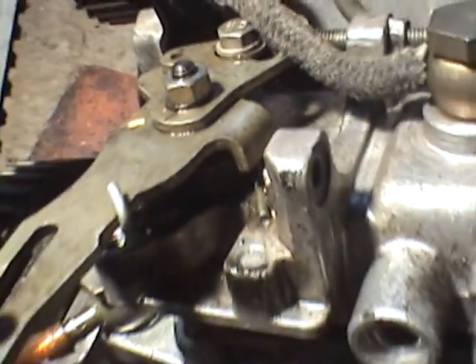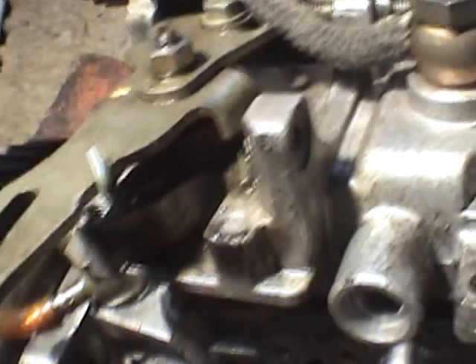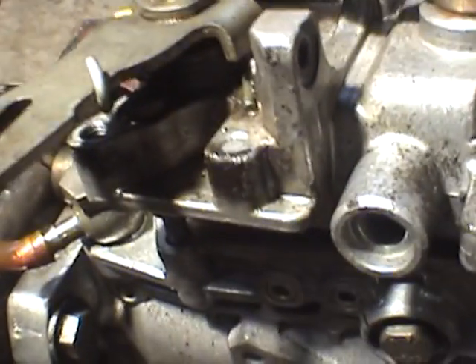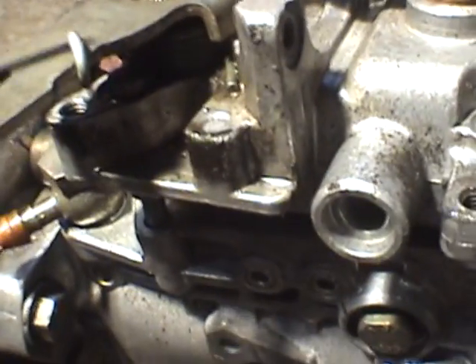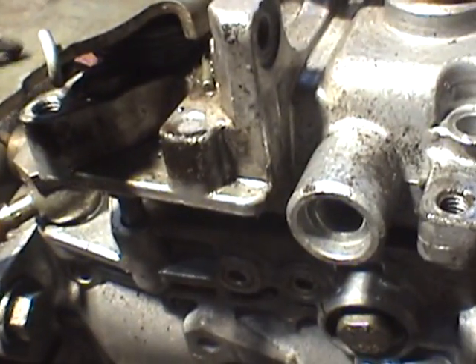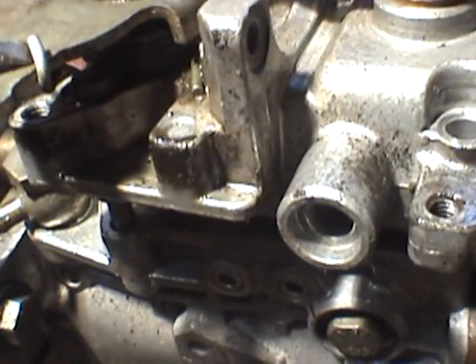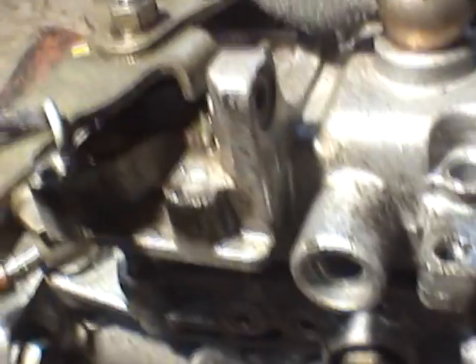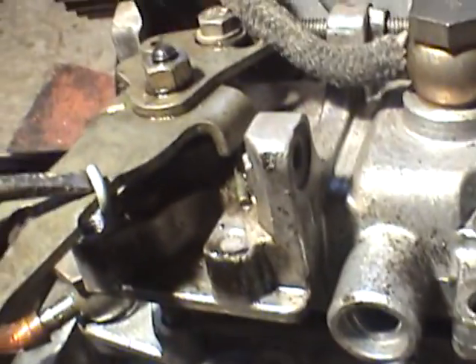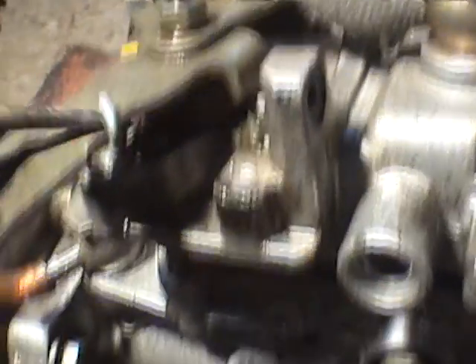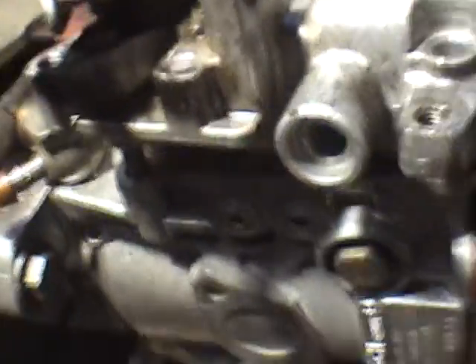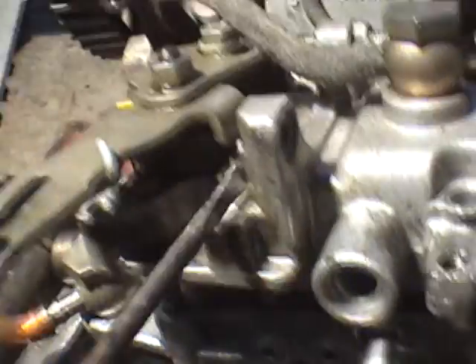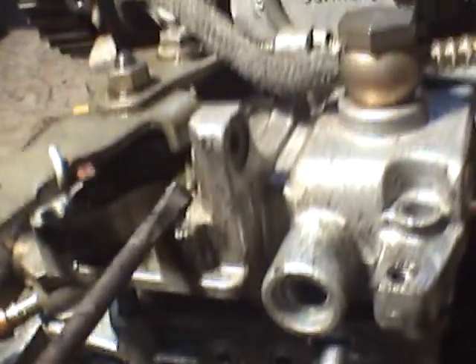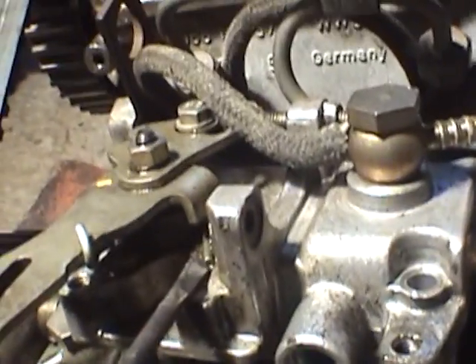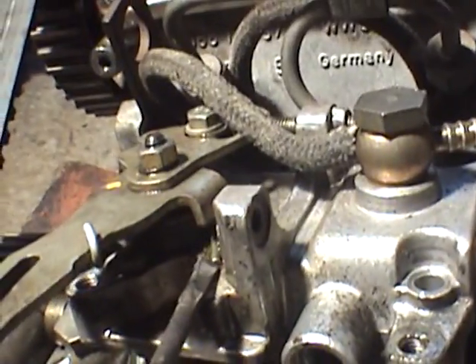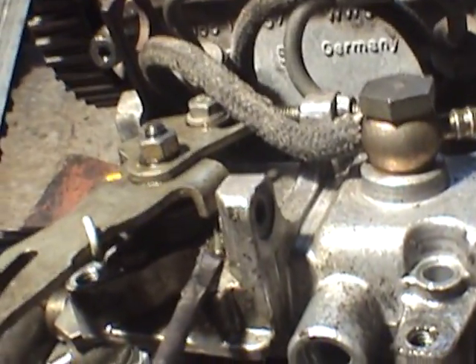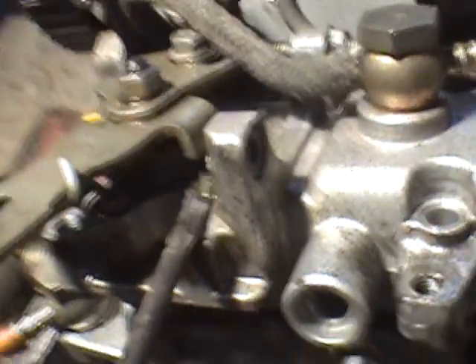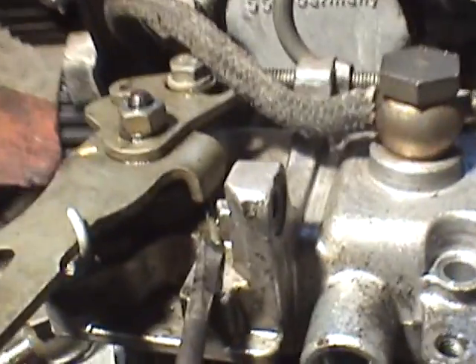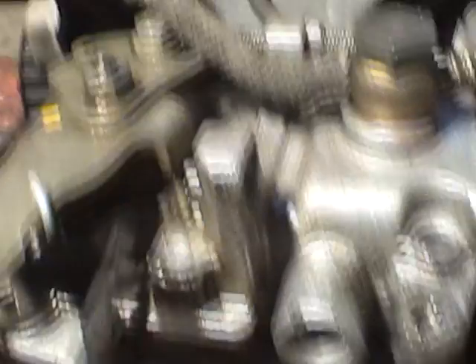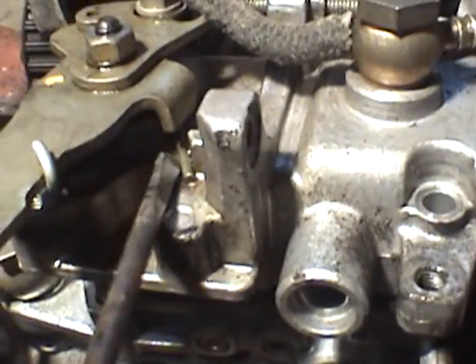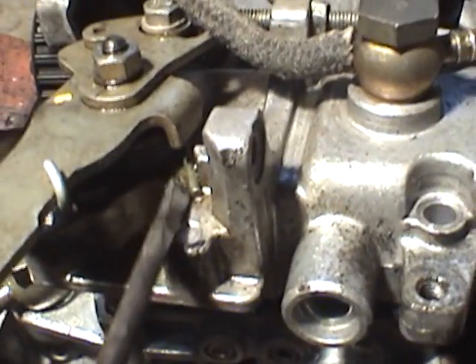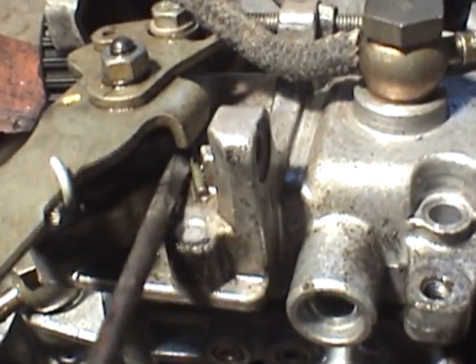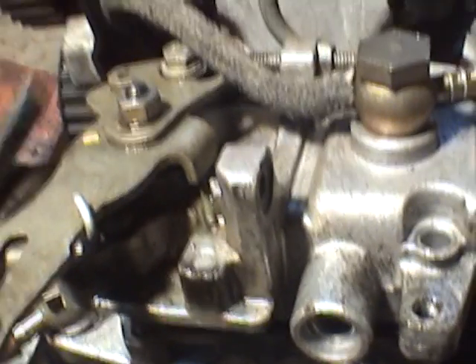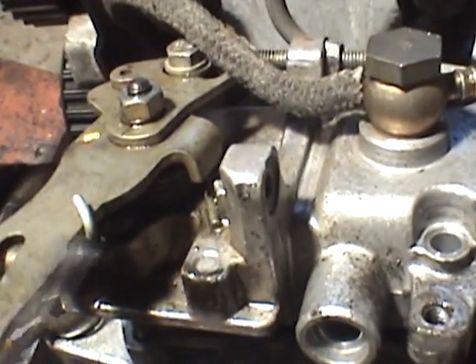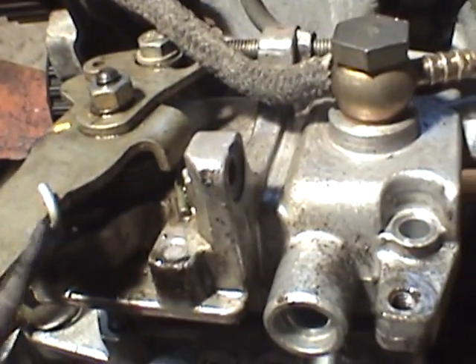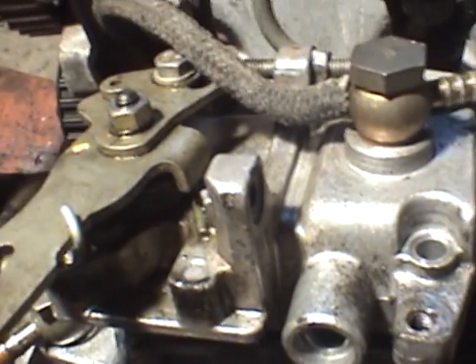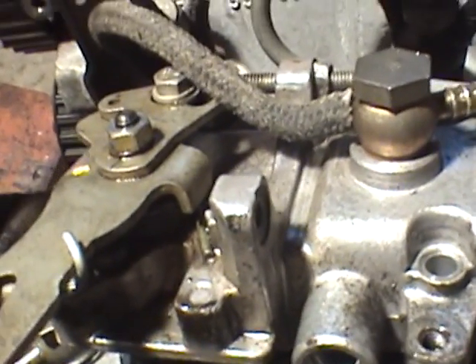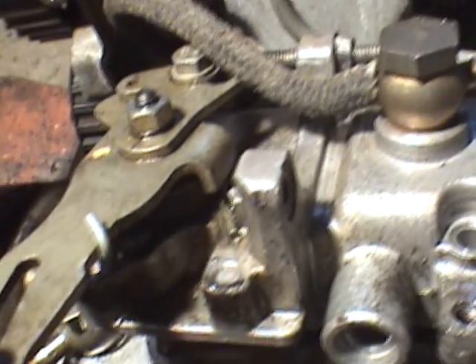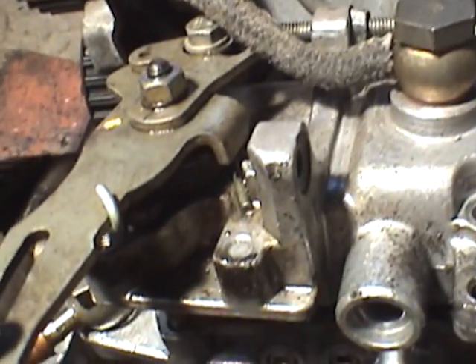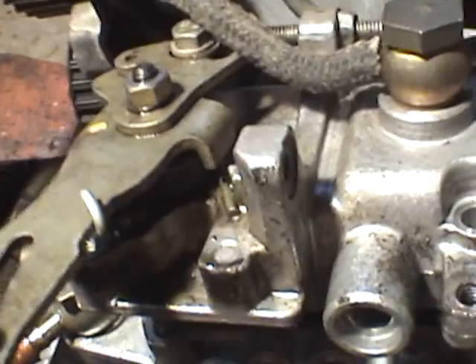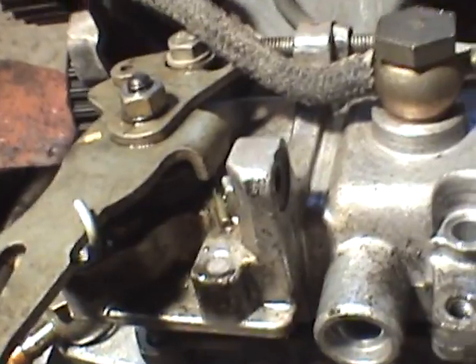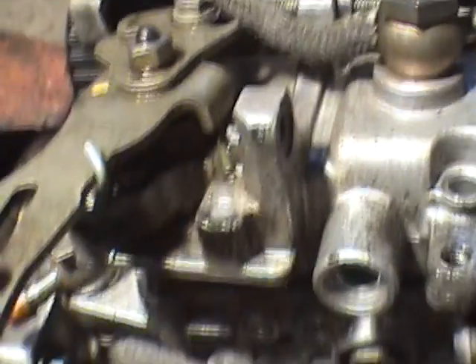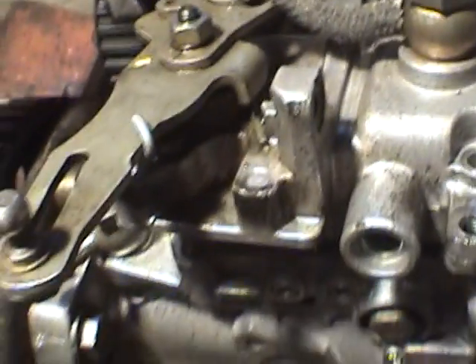Just before you pull it apart, take note of these — under the spring underneath — the location of these two pins. They give you the leverage, so we need to get that back onto the pump when it gets pulled off.